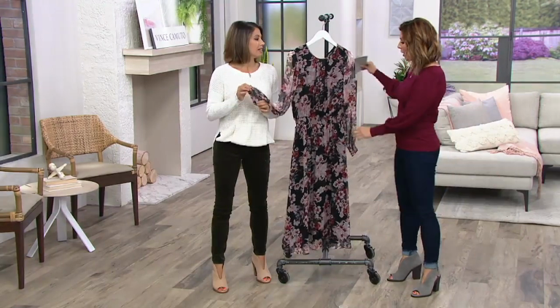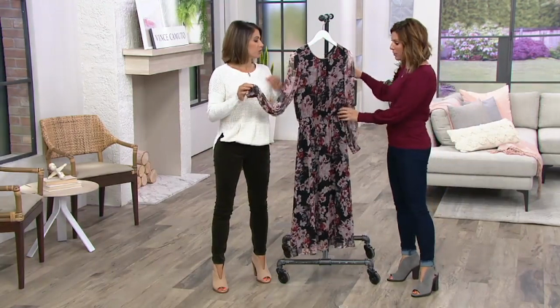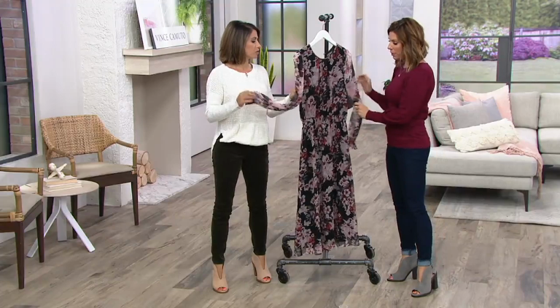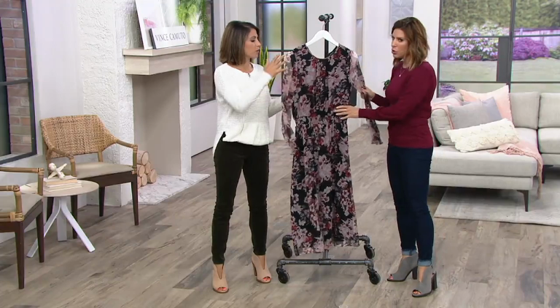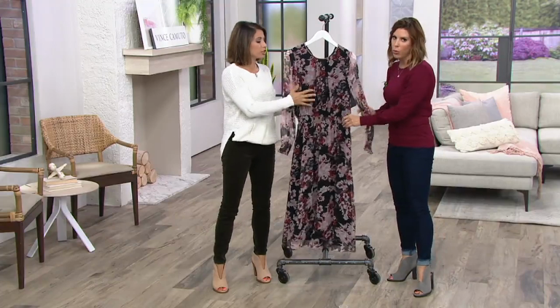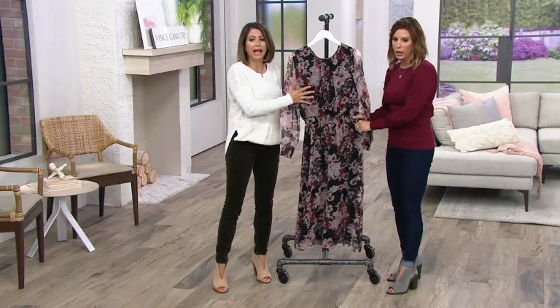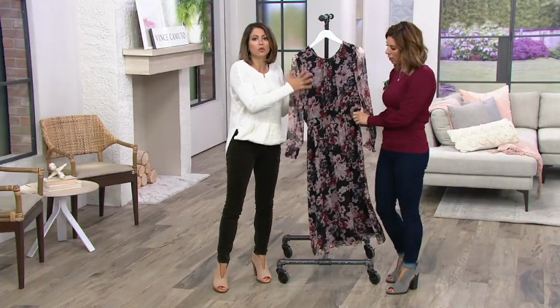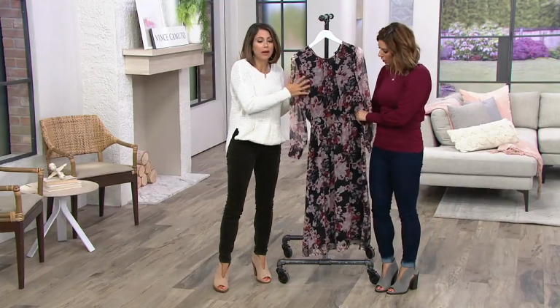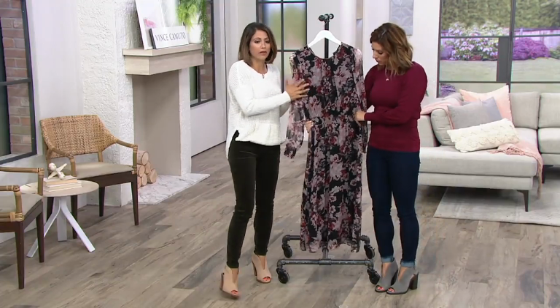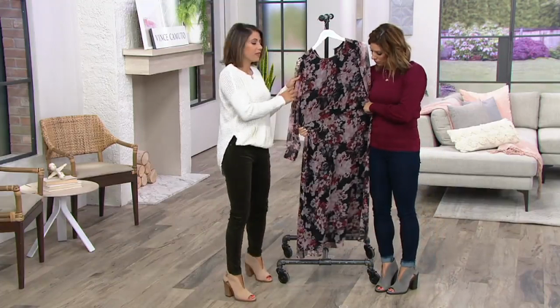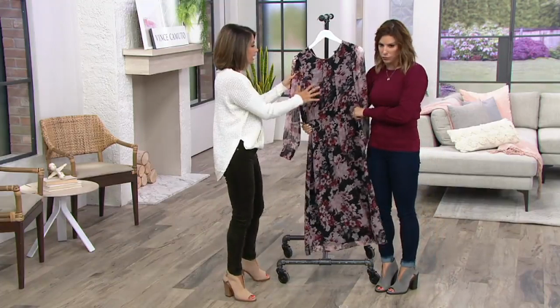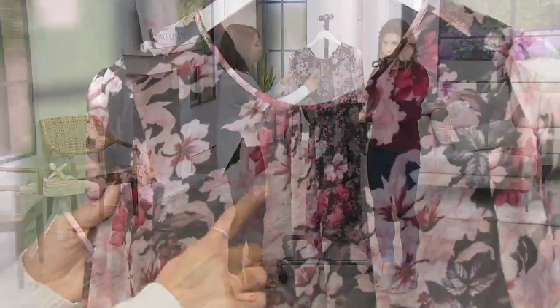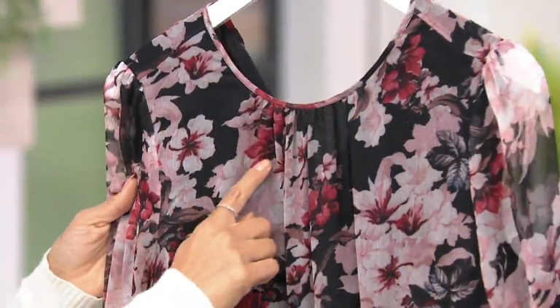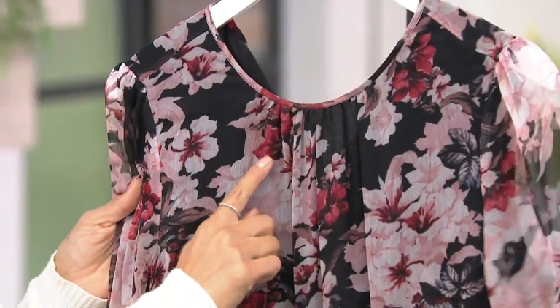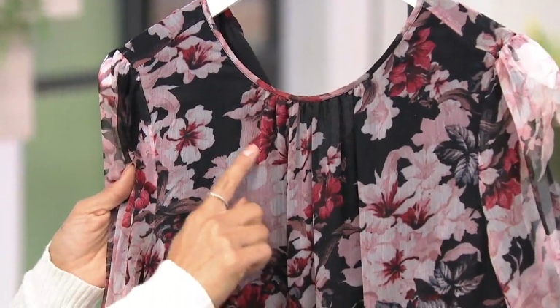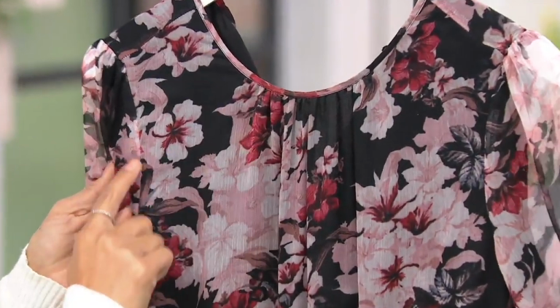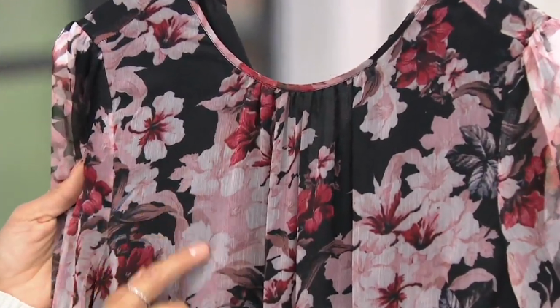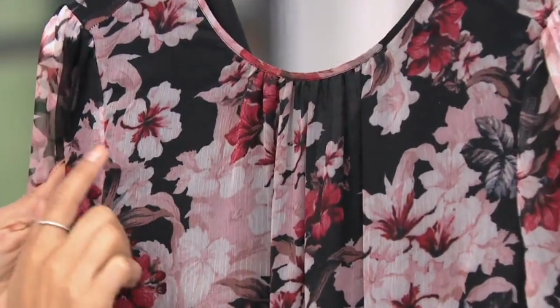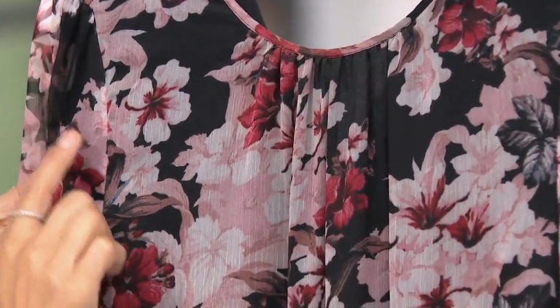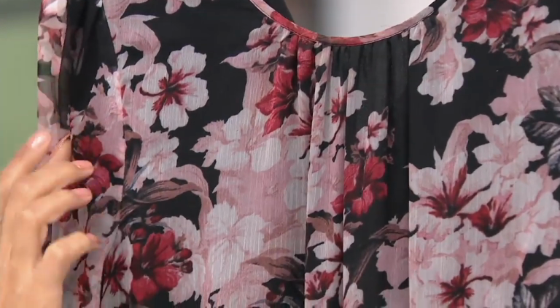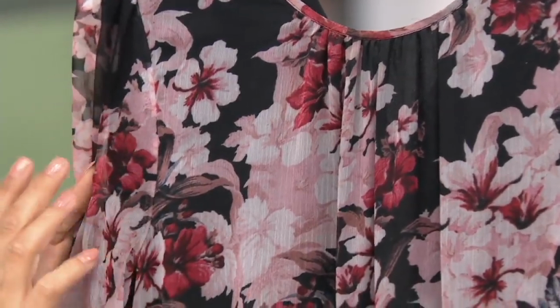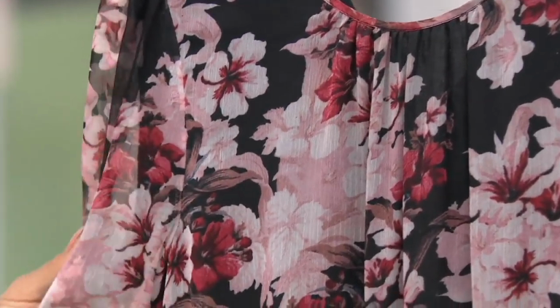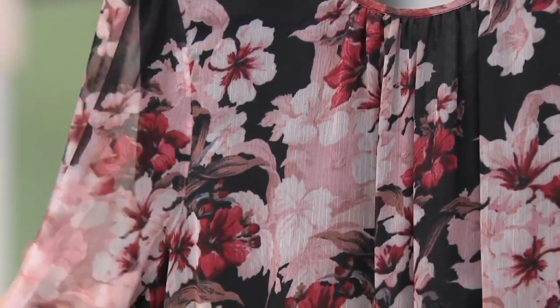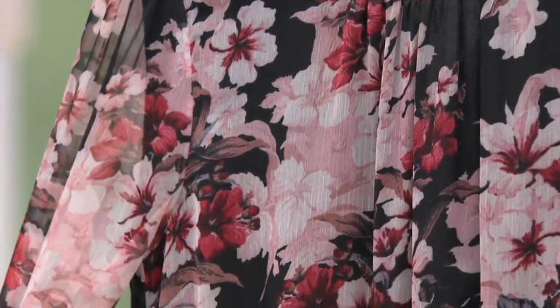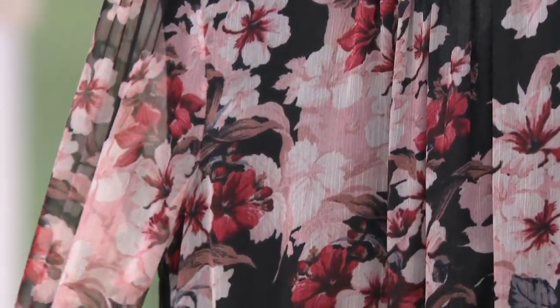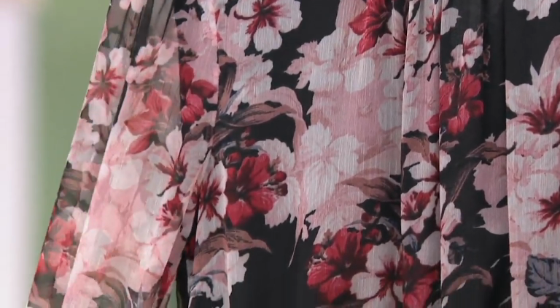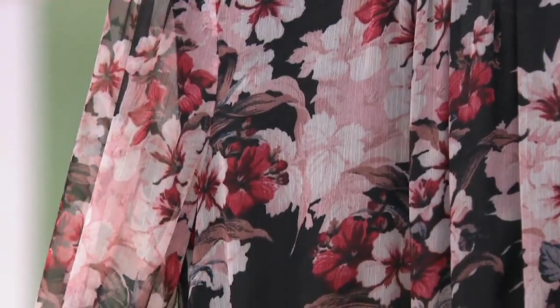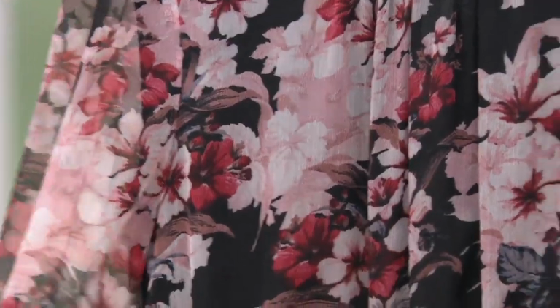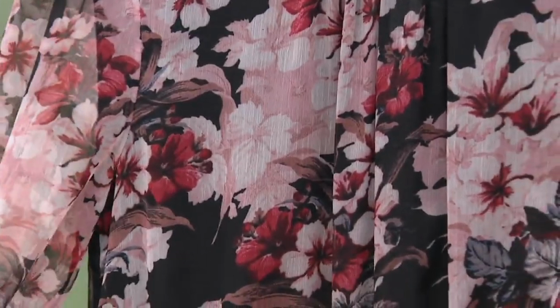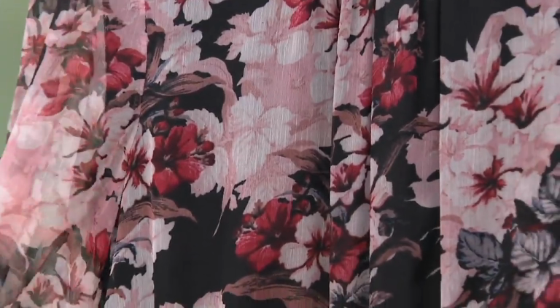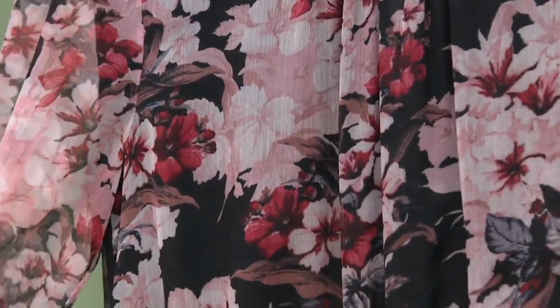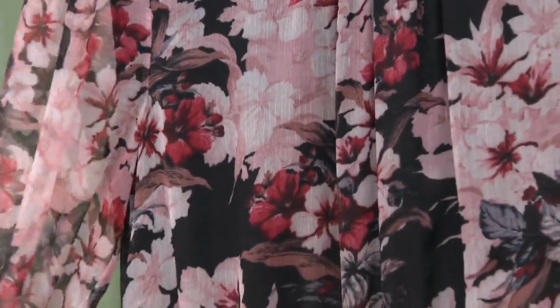It's so pretty. It's like that rich black floral background, but then look at how pretty — there's some burgundy, some merlot, a little light pink, a little gray, a little ivory. It's a really pretty kind of unexpected floral print that I think you can wear year round.